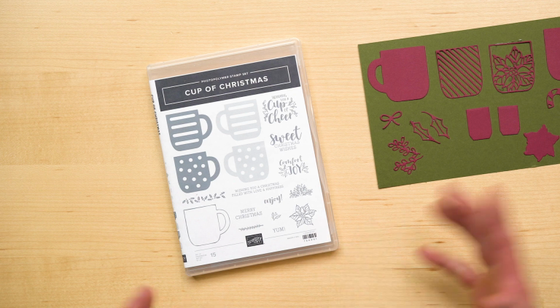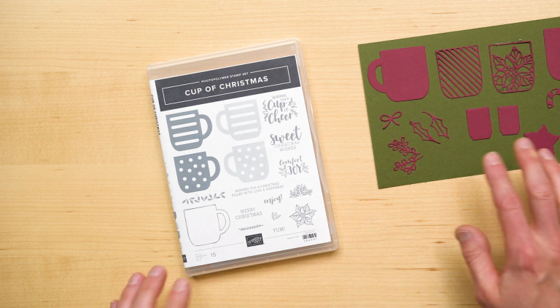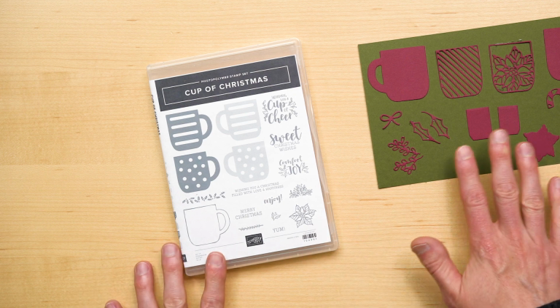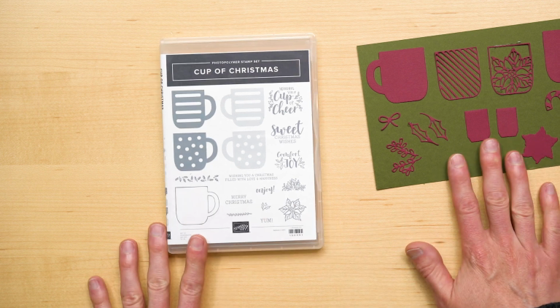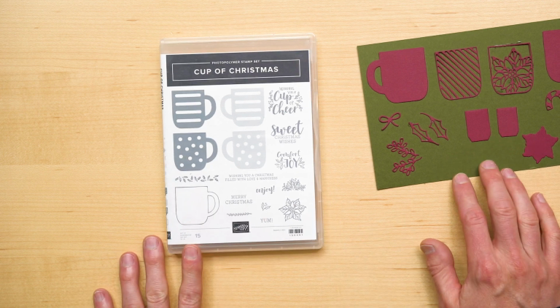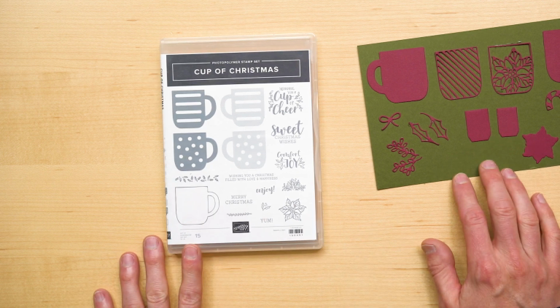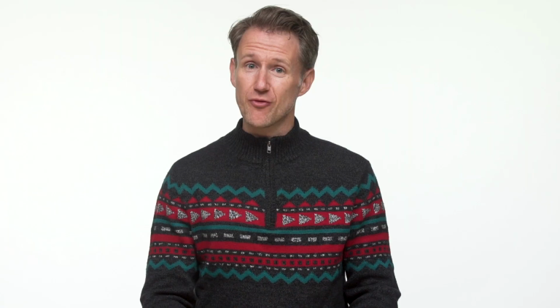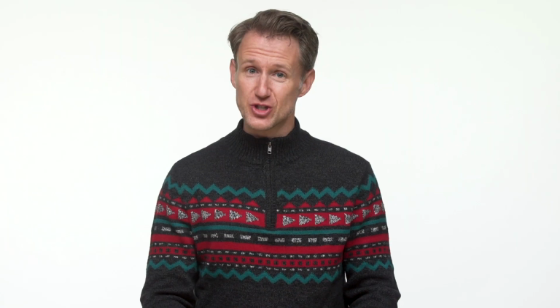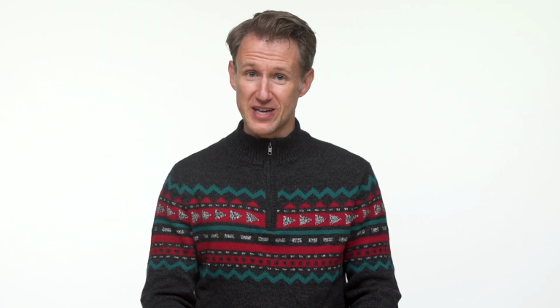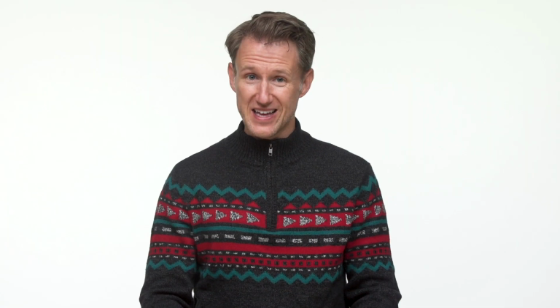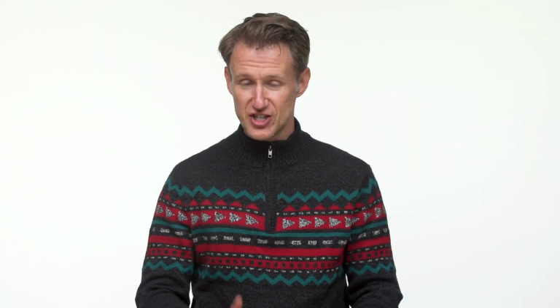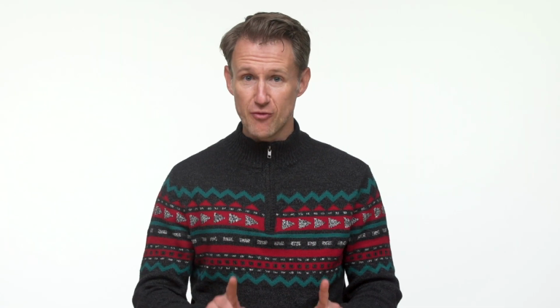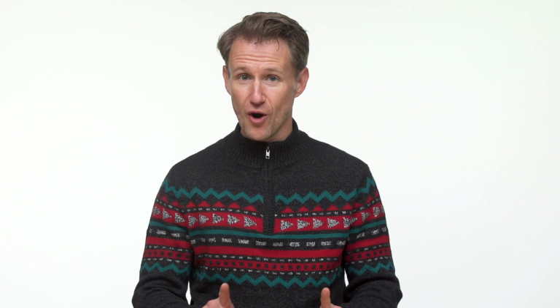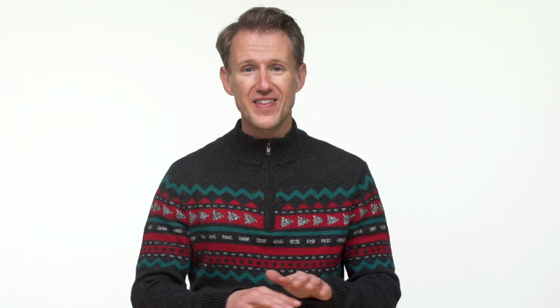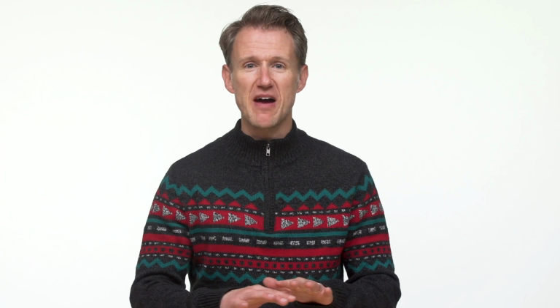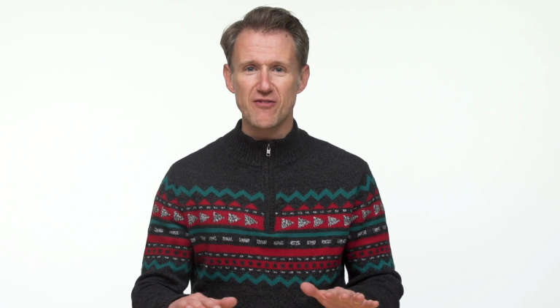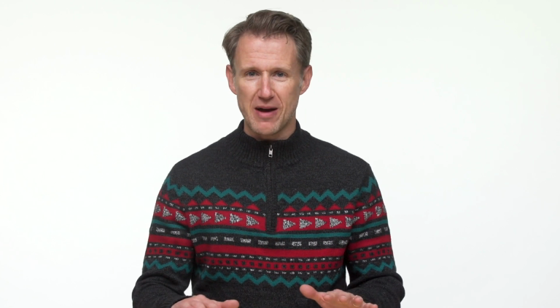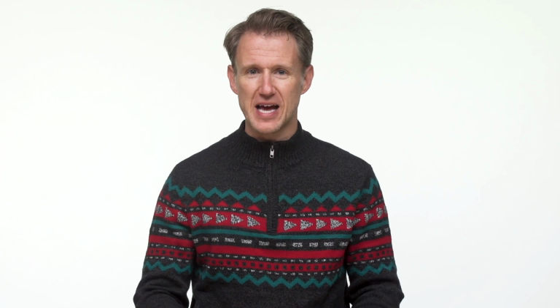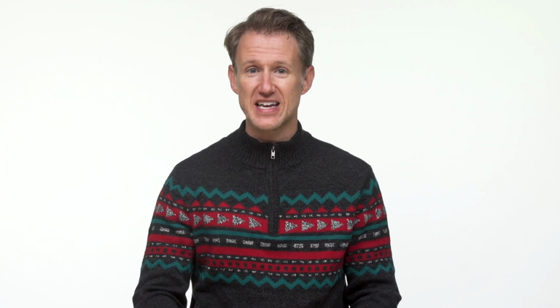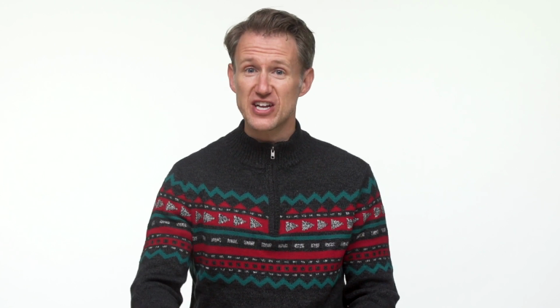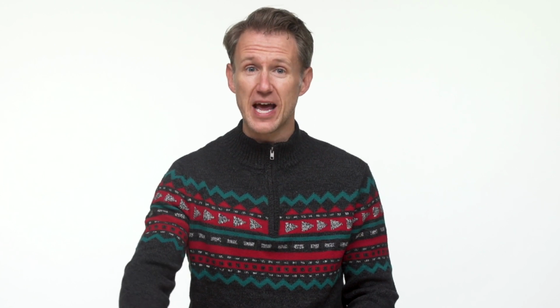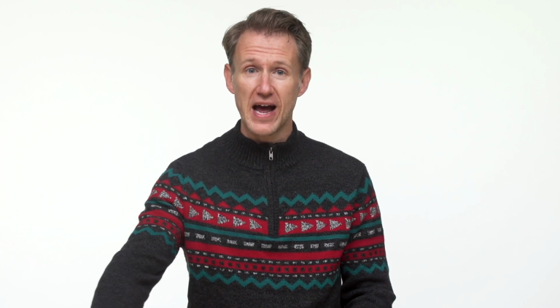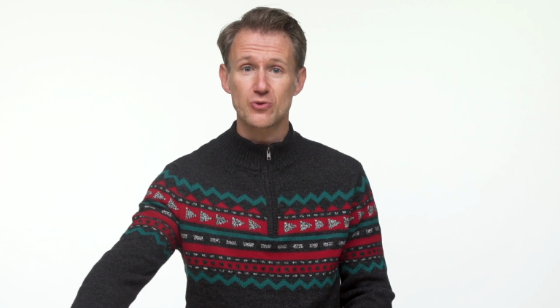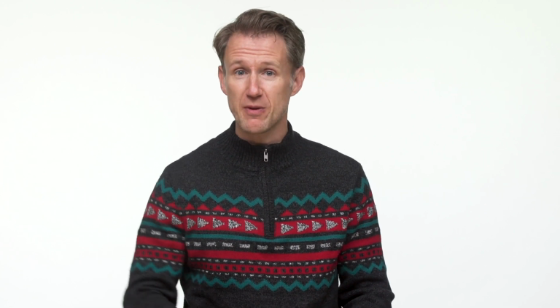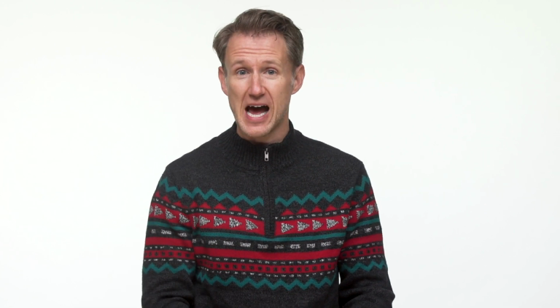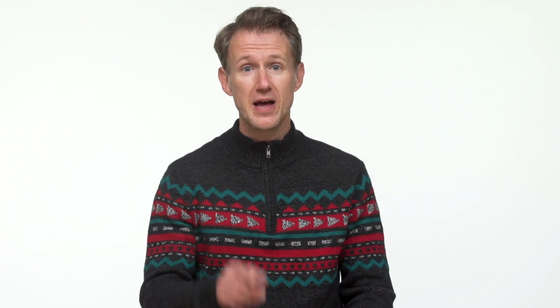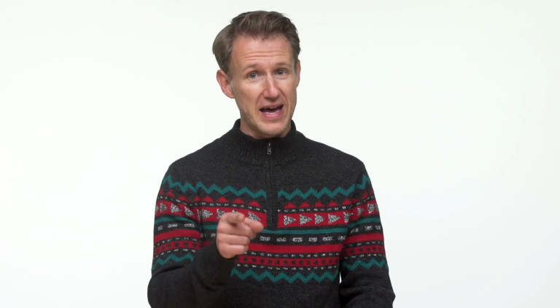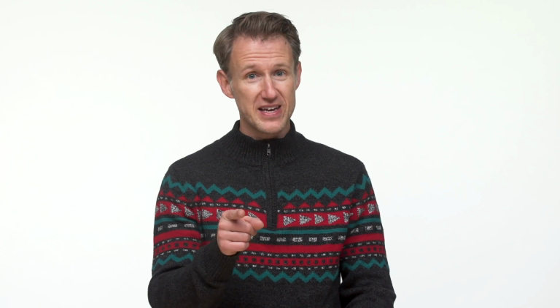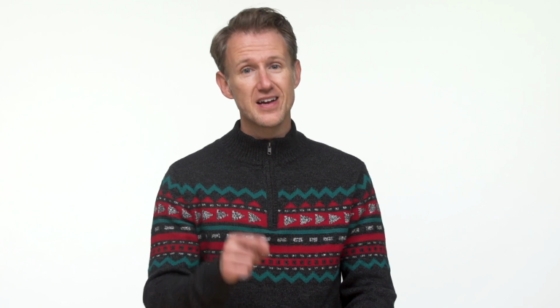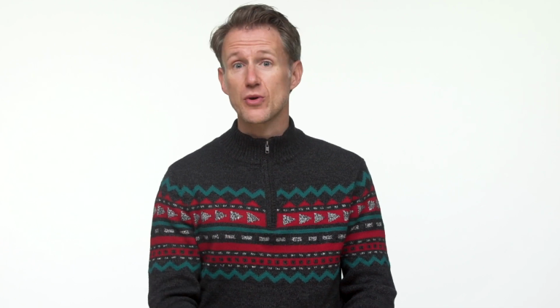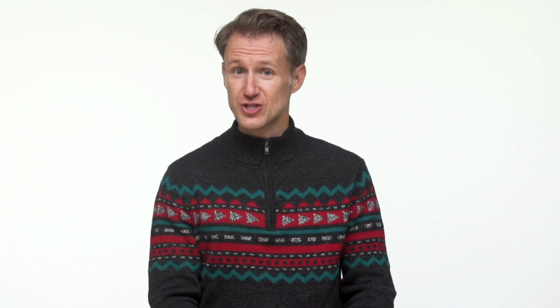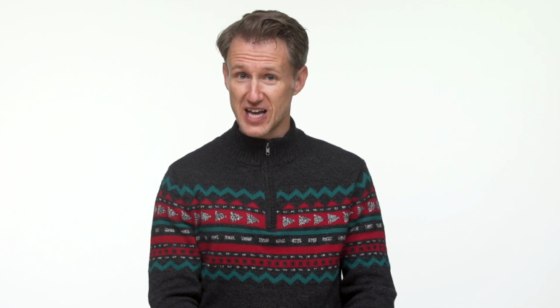Three, the stamp set is available in French, German, and English. And four, this is my favorite thing about the stamp set — it features a brand new type of stamp, patent pending, the reversible stamp.